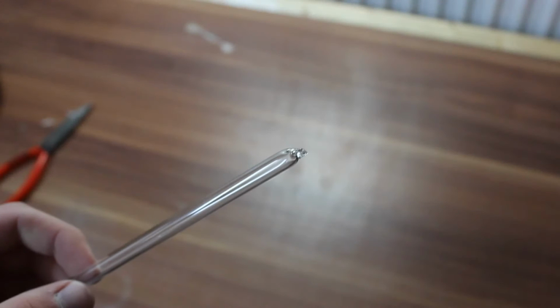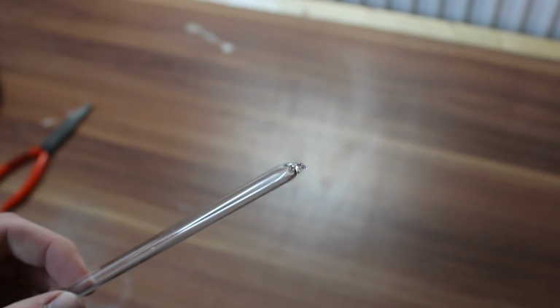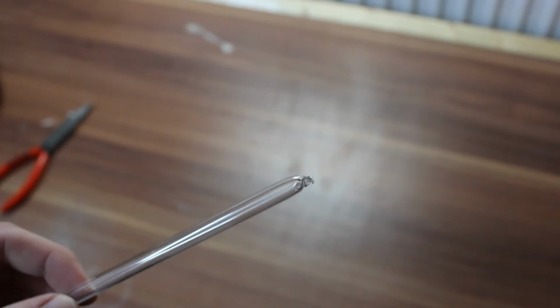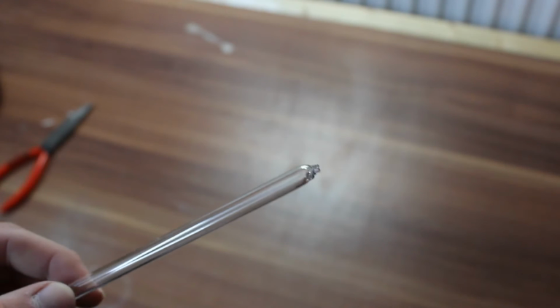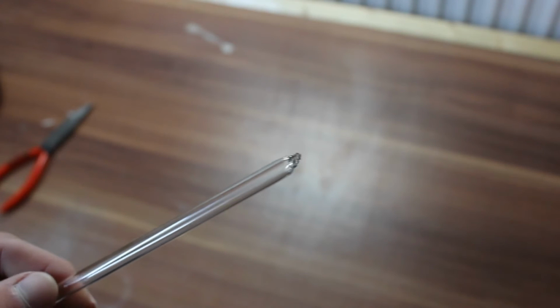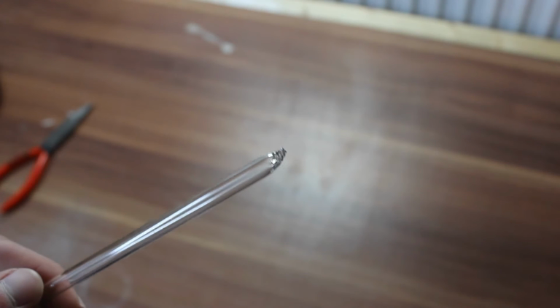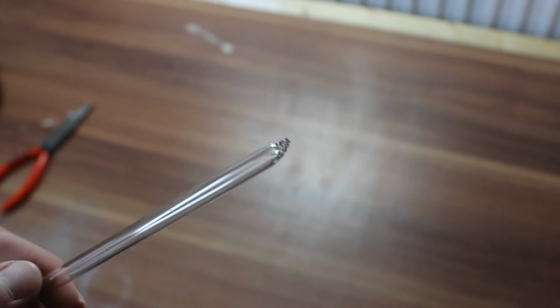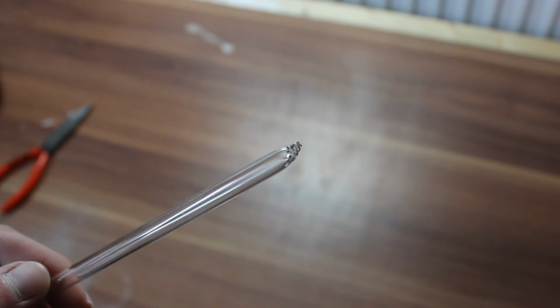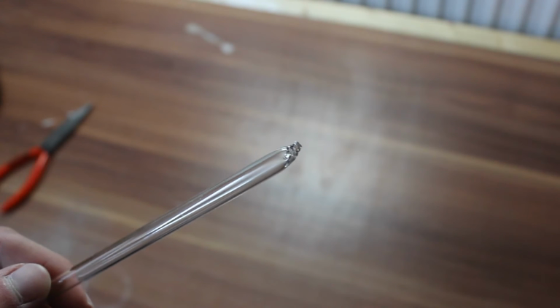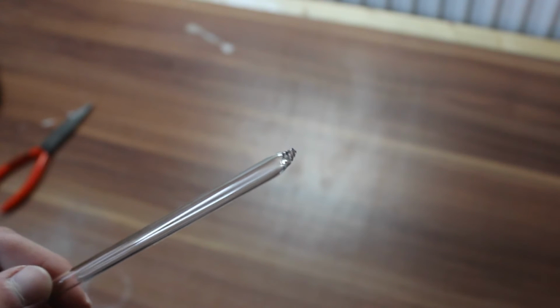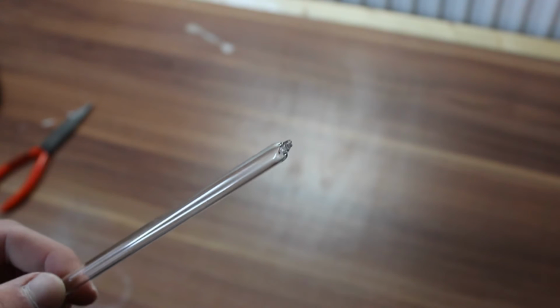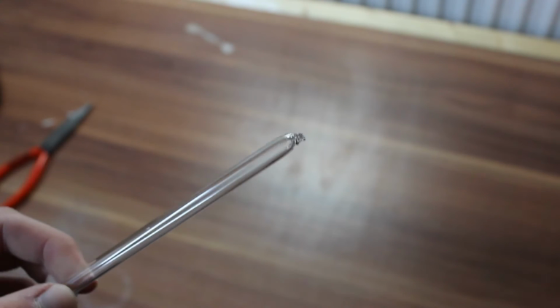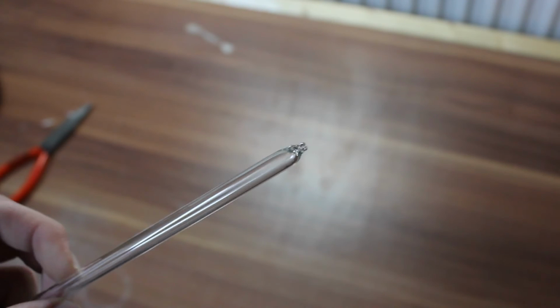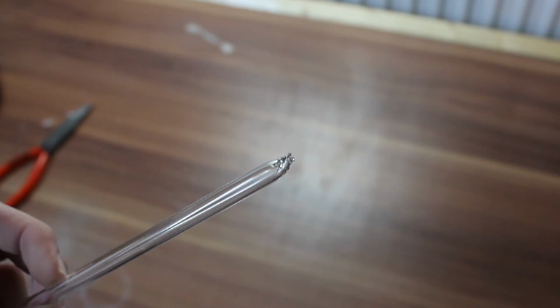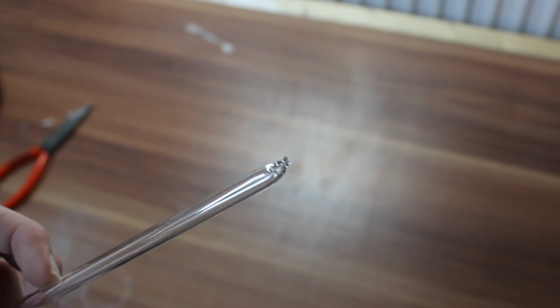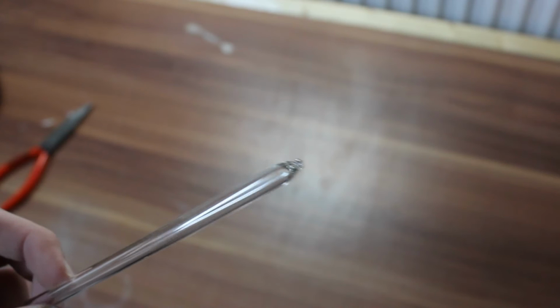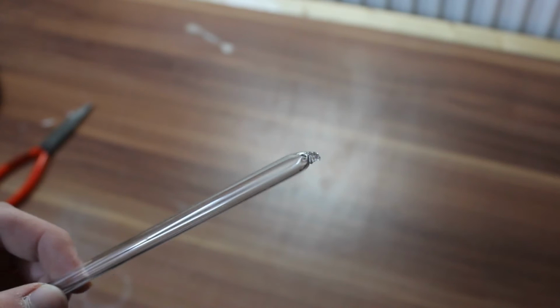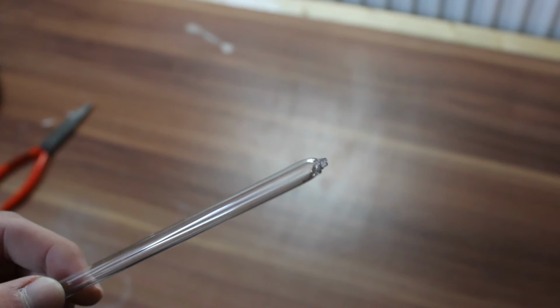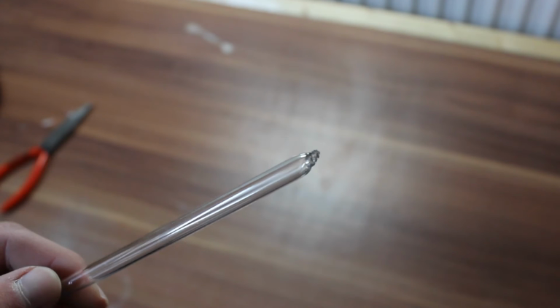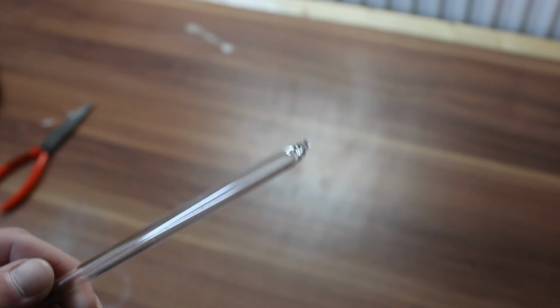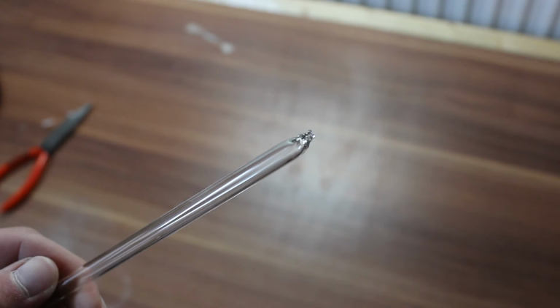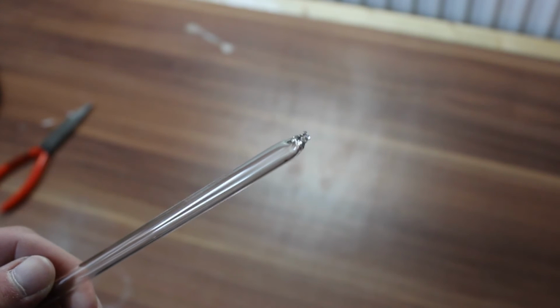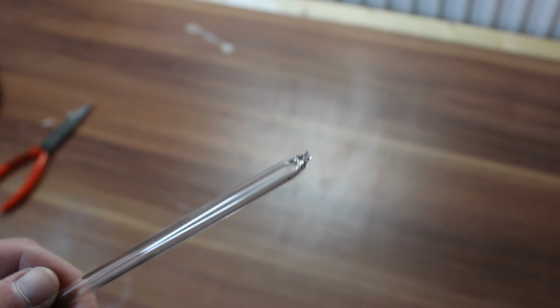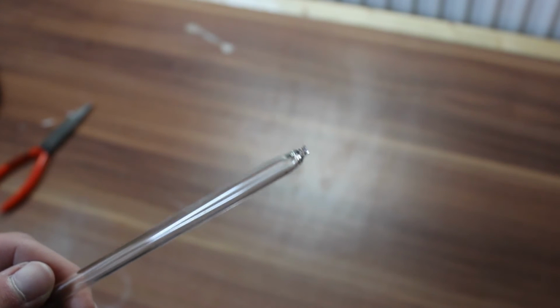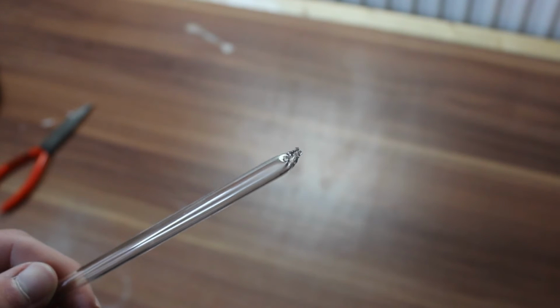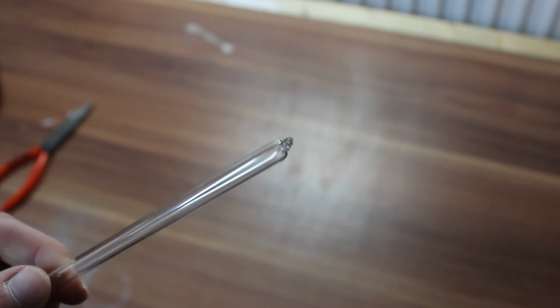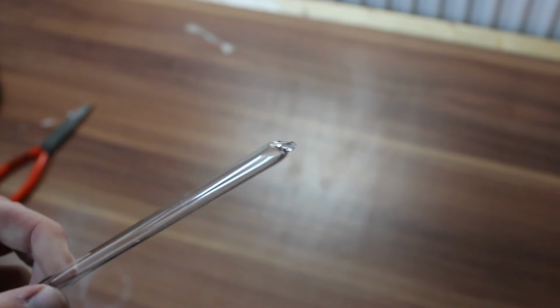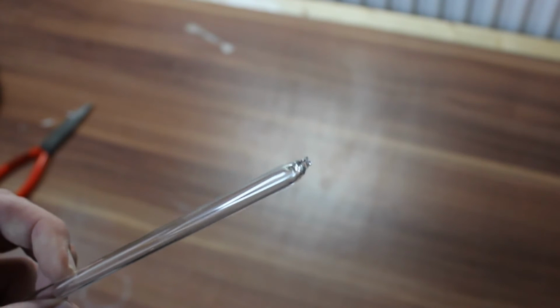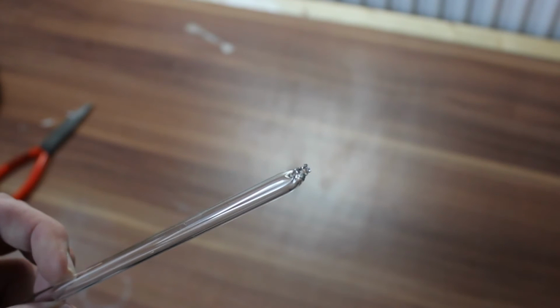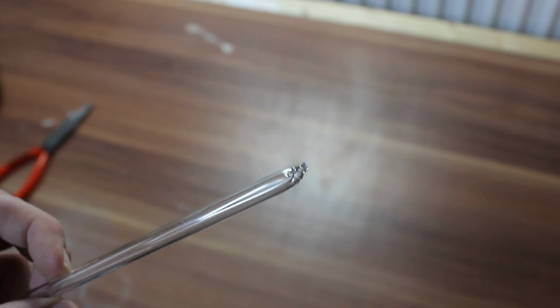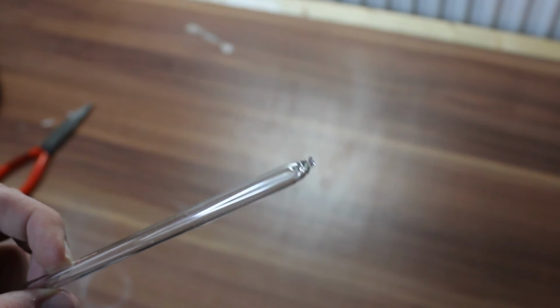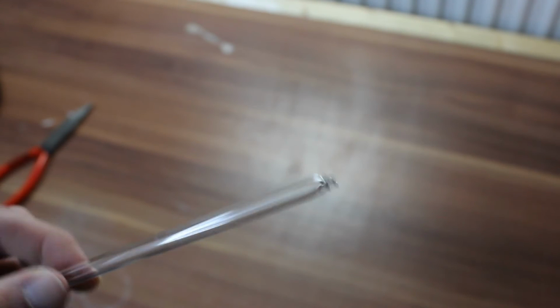Now the glass tube is shut. I will admit it is not the prettiest thing I have ever done, but it does its job.